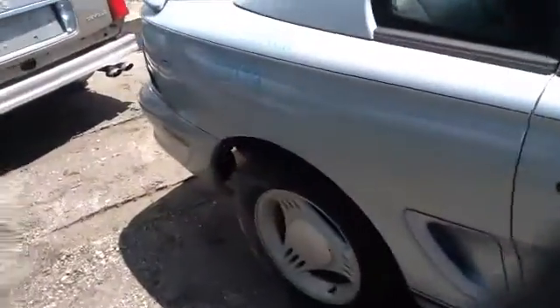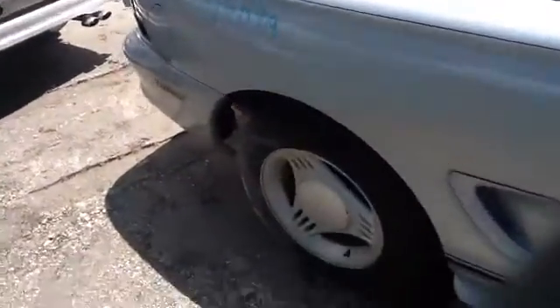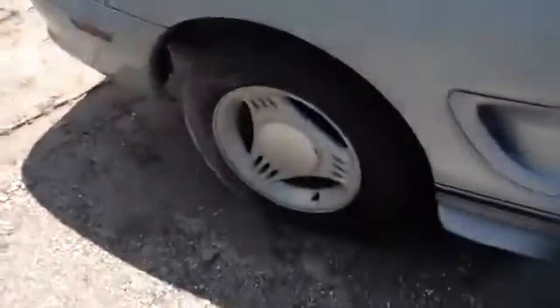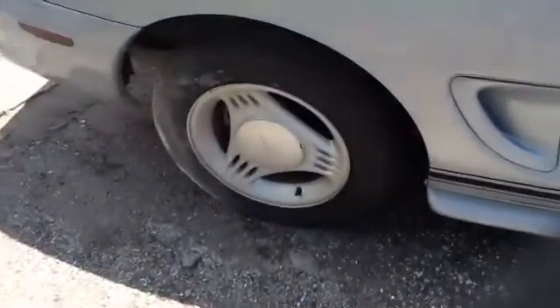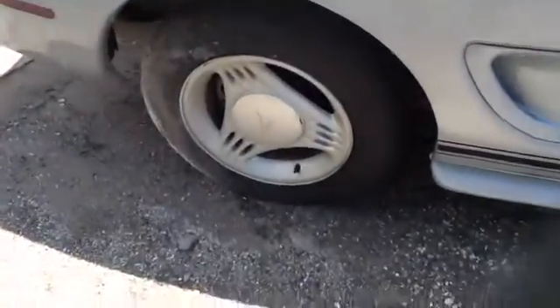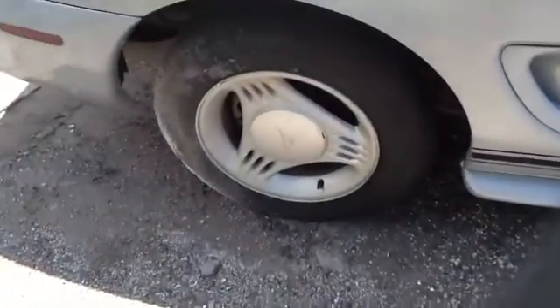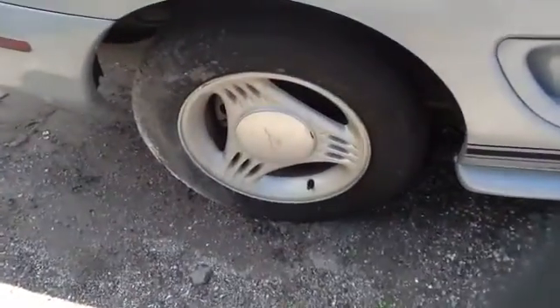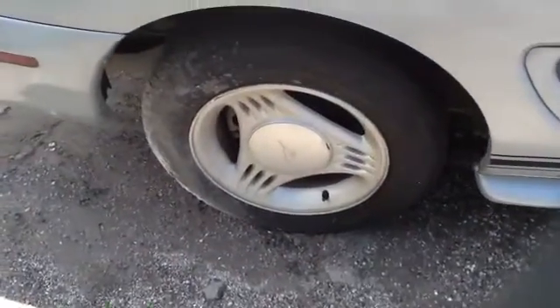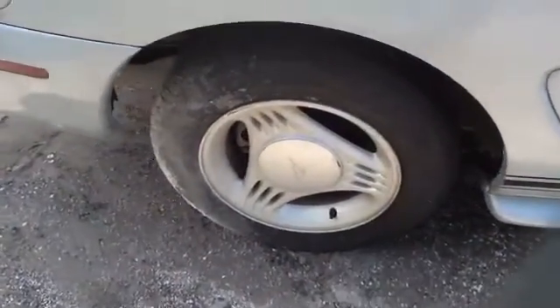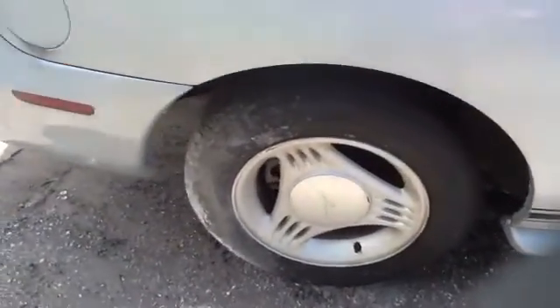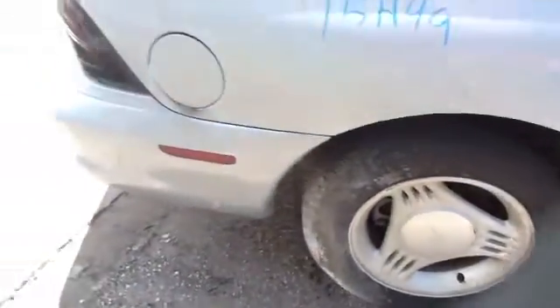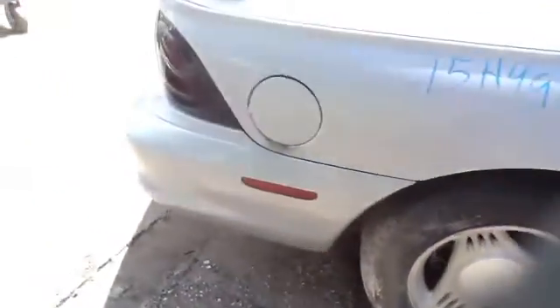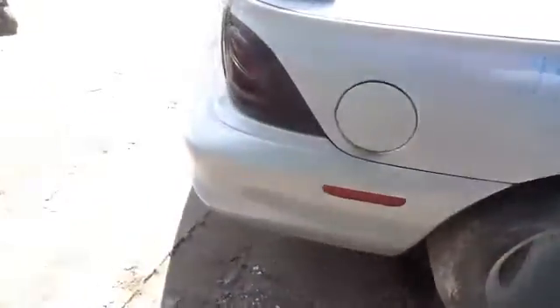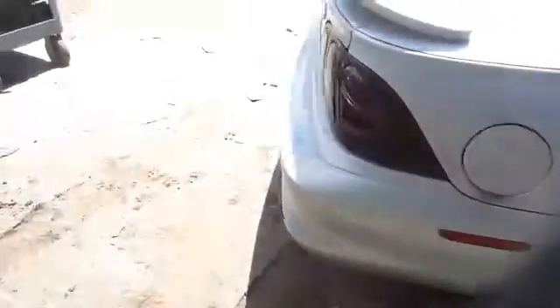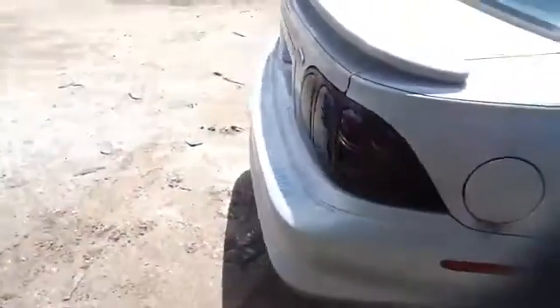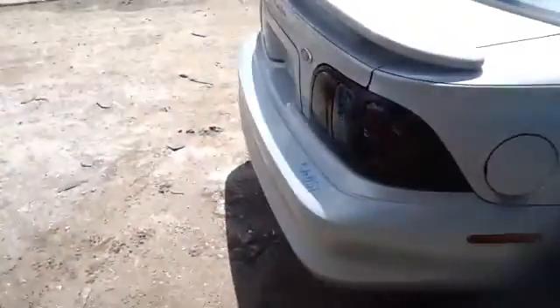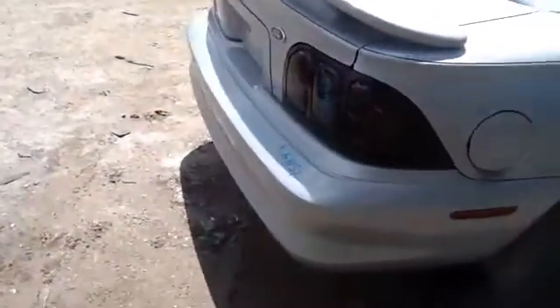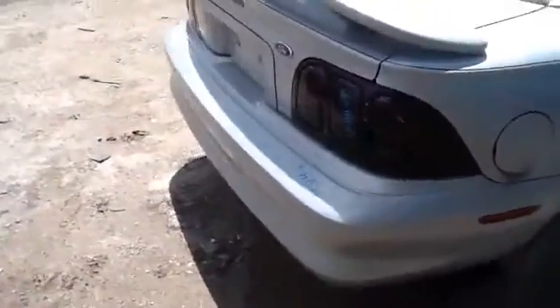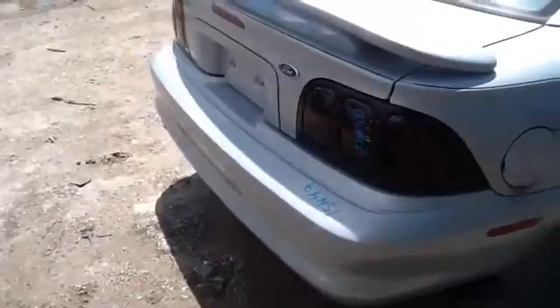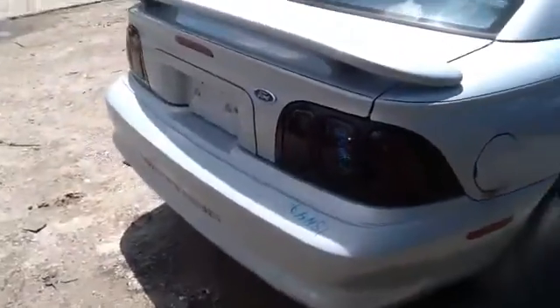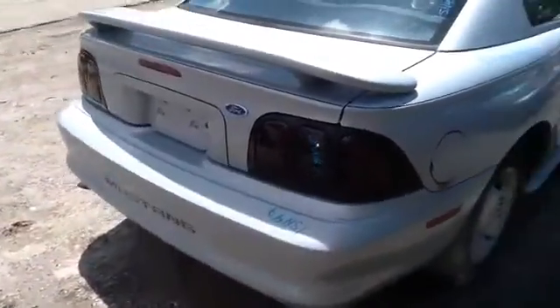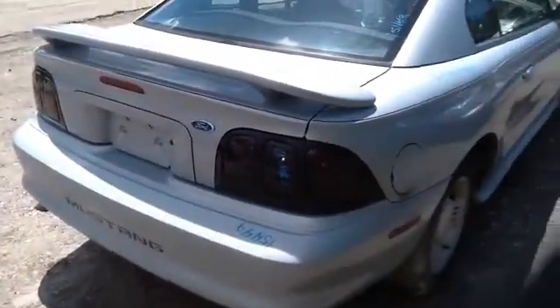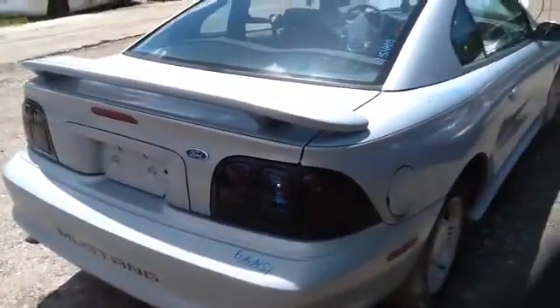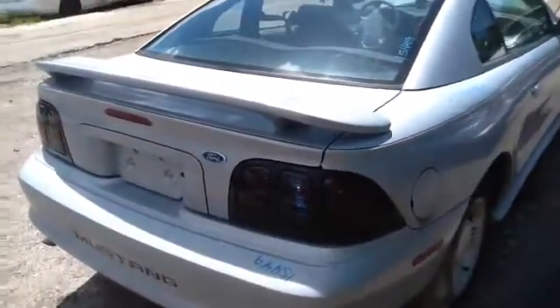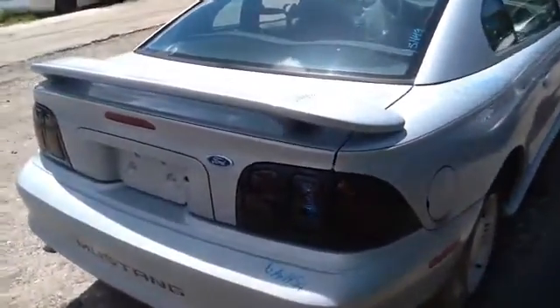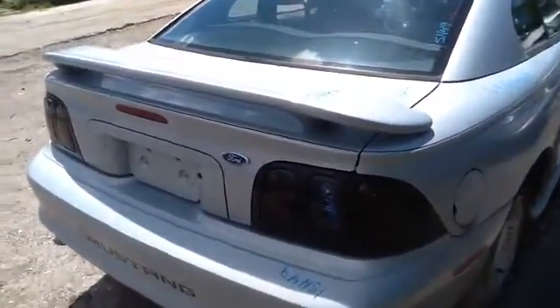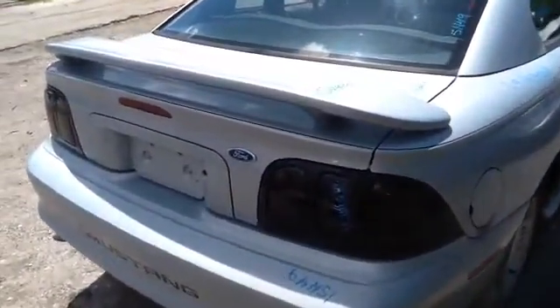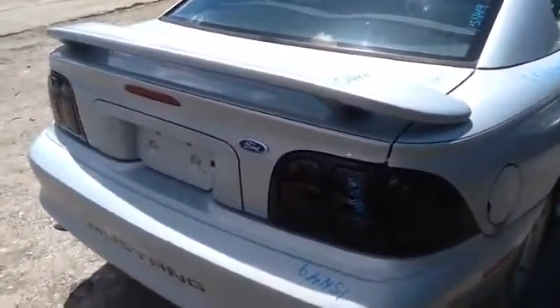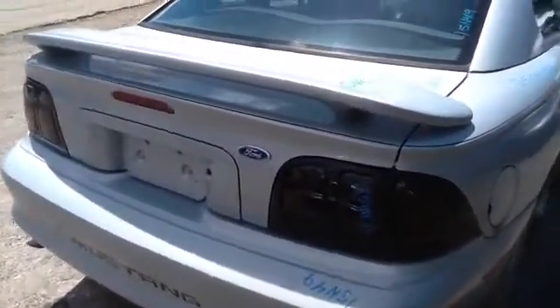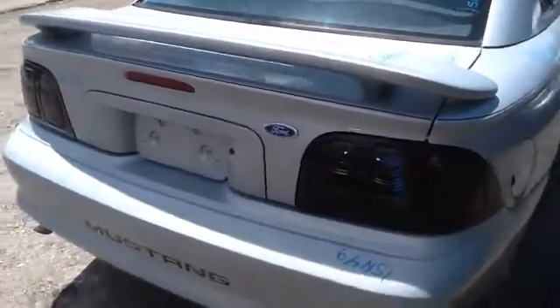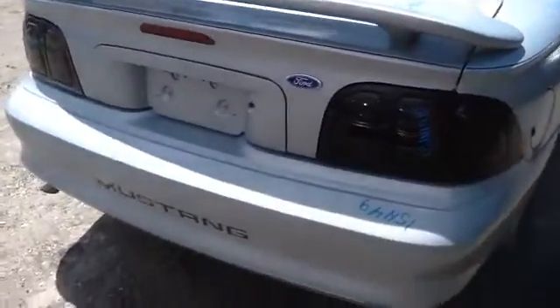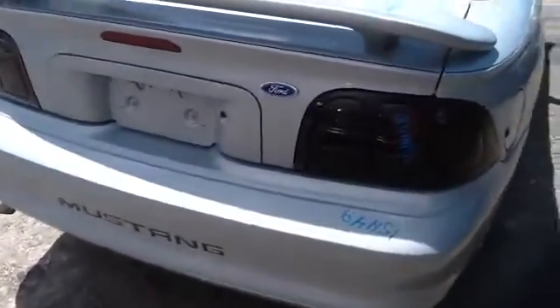Nice set of factory 95 Mustang aluminum wheels with tires. Tail lights, deck lid, heated back glass, all in good shape, nice rear bumper.